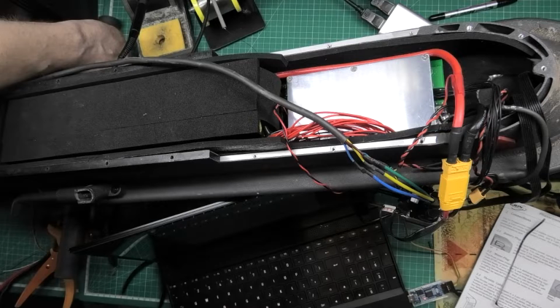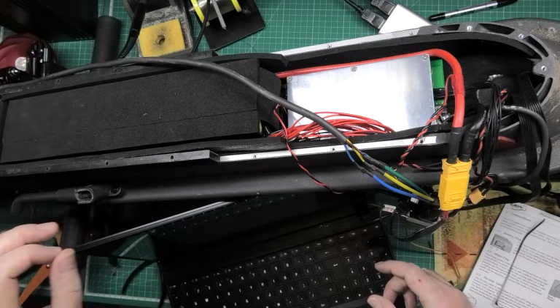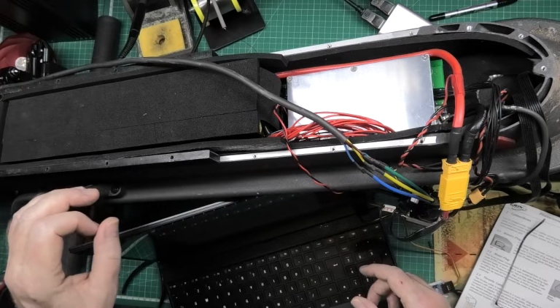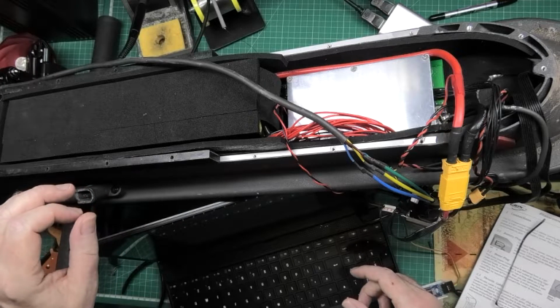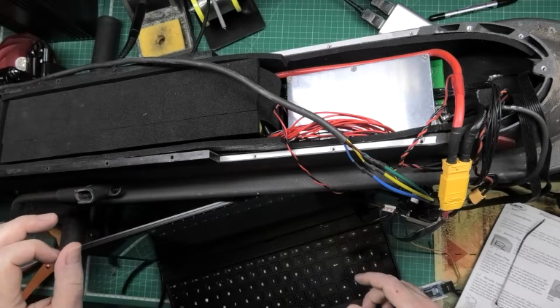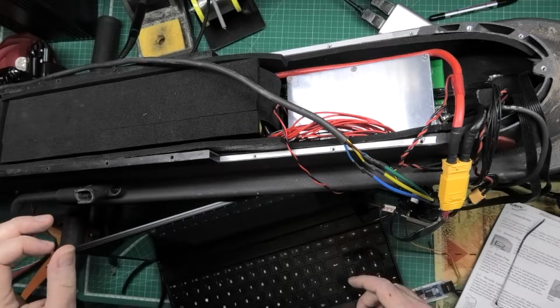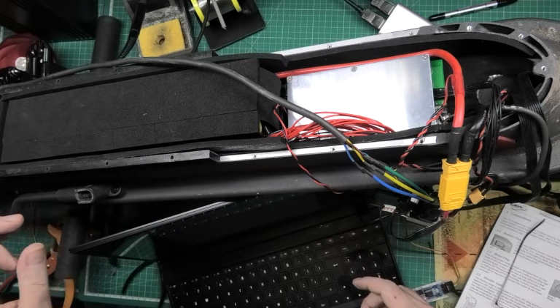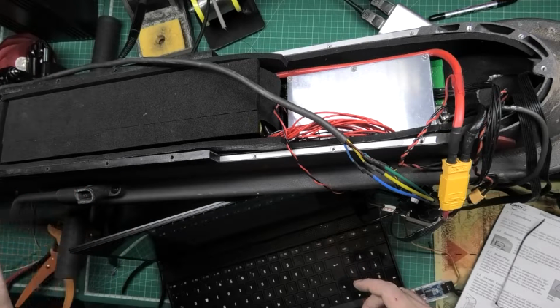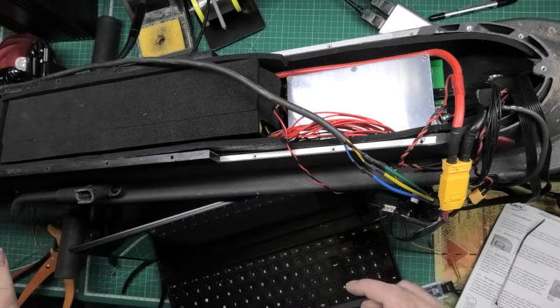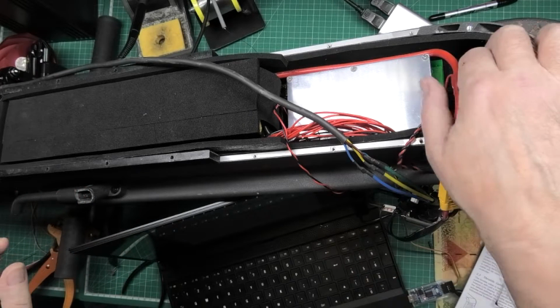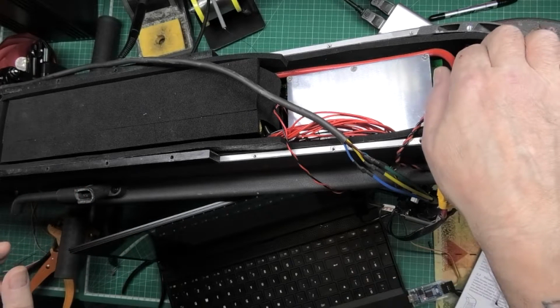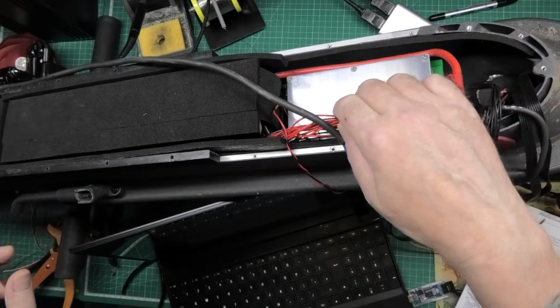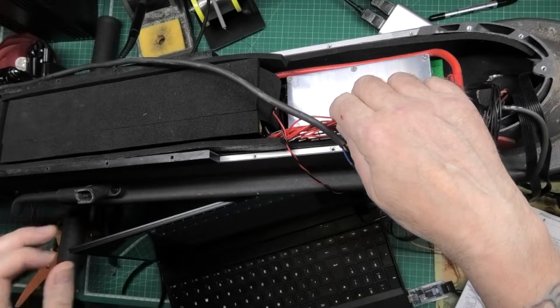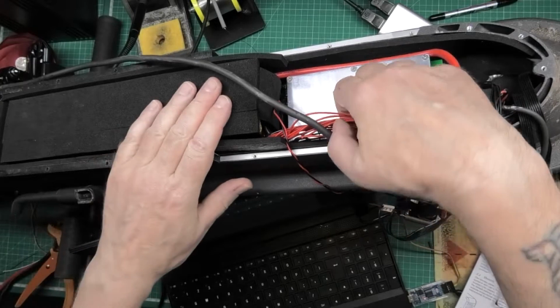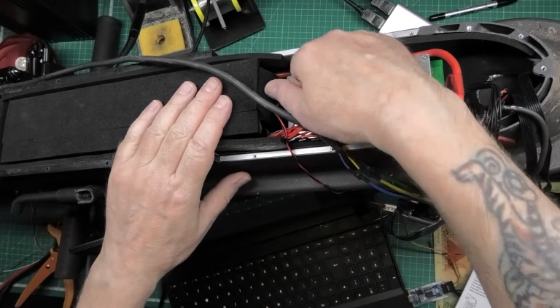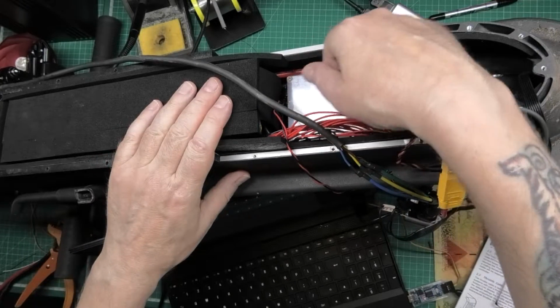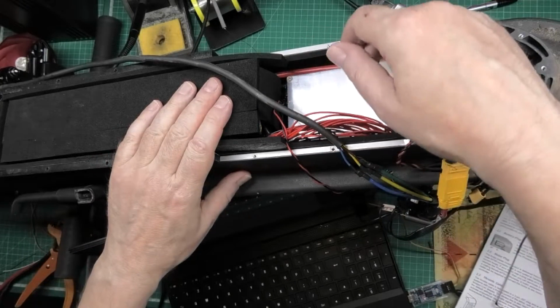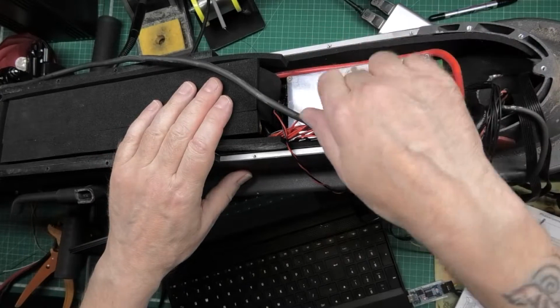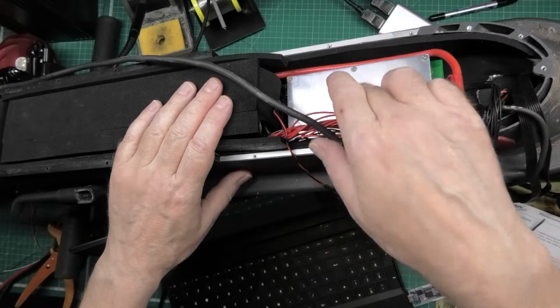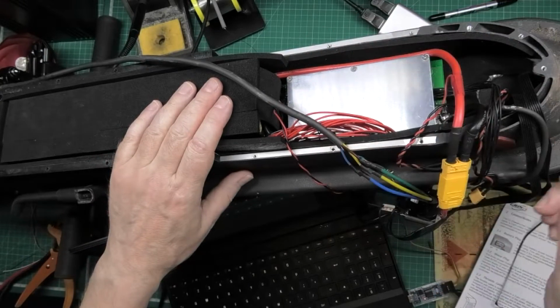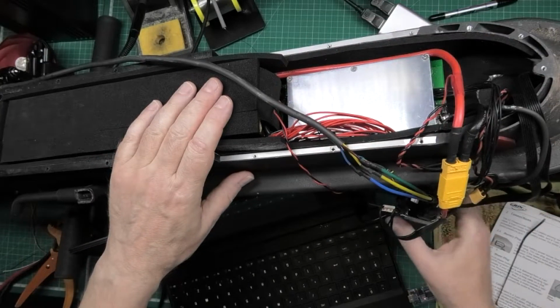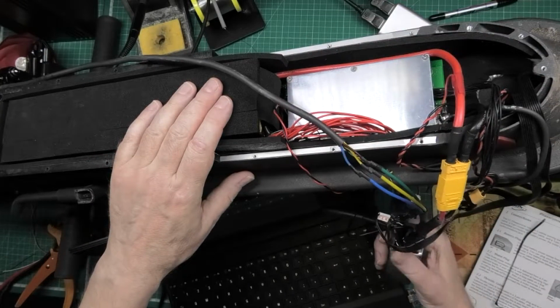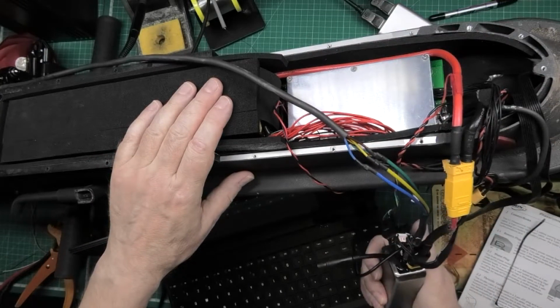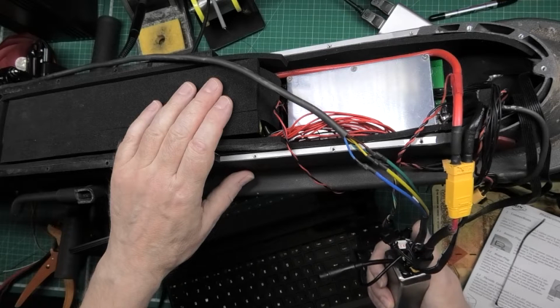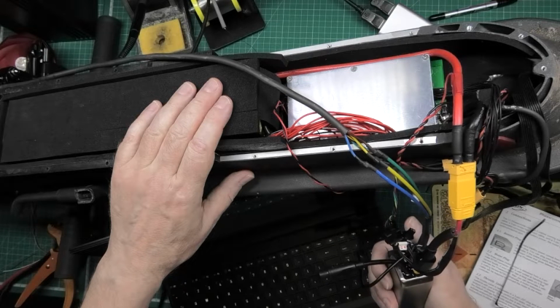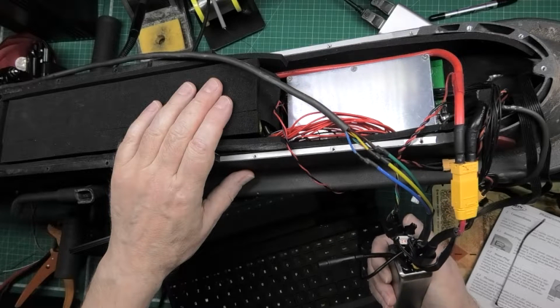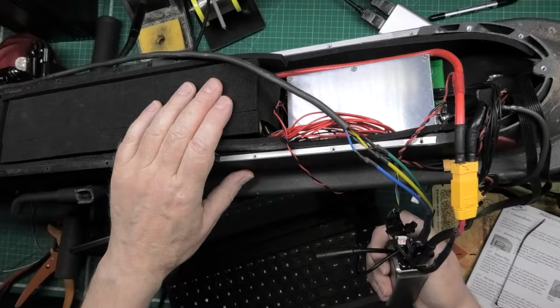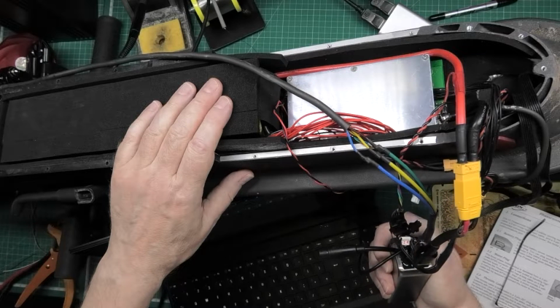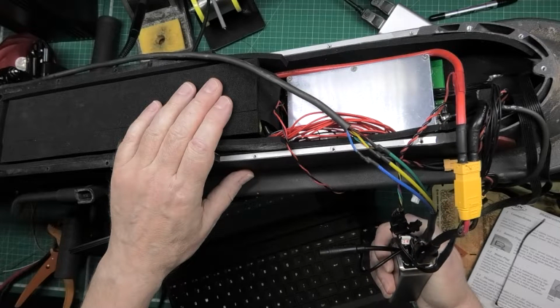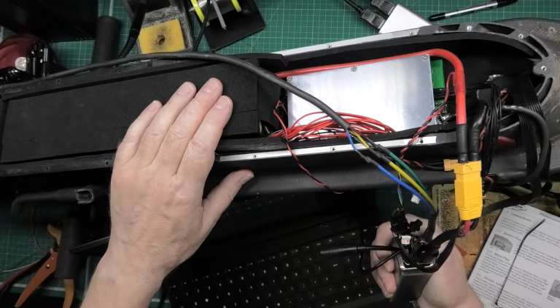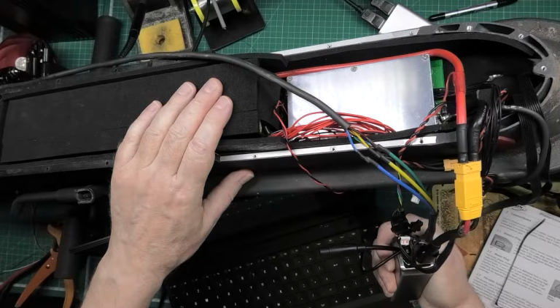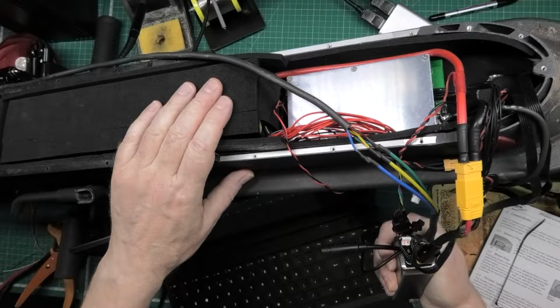I'm going to leave that at 10 amps. At 20 amps something immediately starts smelling like it's burning and I don't know what it is — it won't be the BMS, and this gets warm but it's not hot.